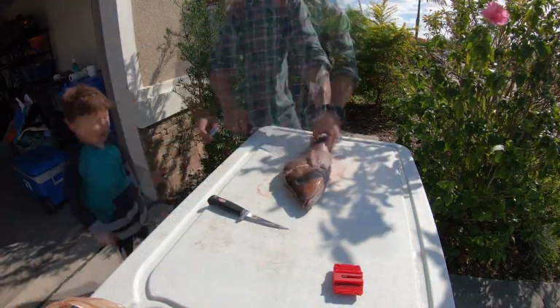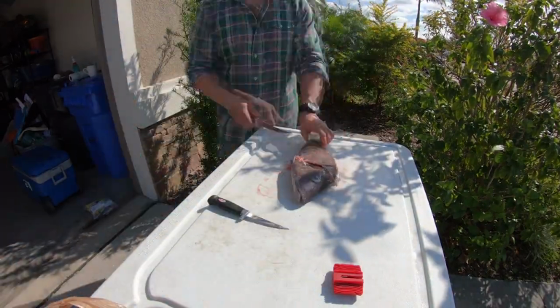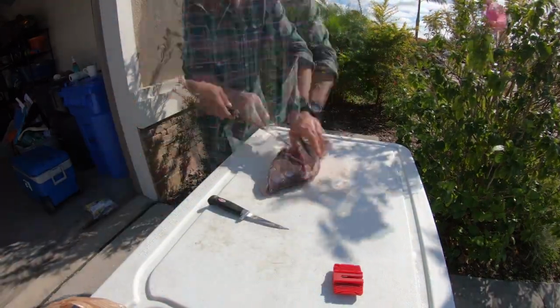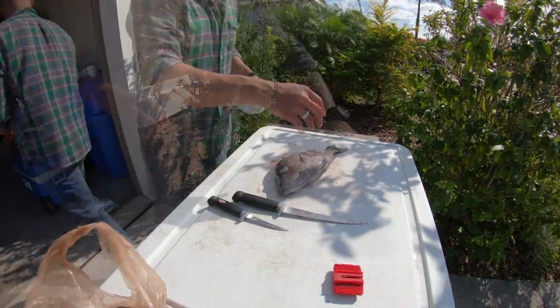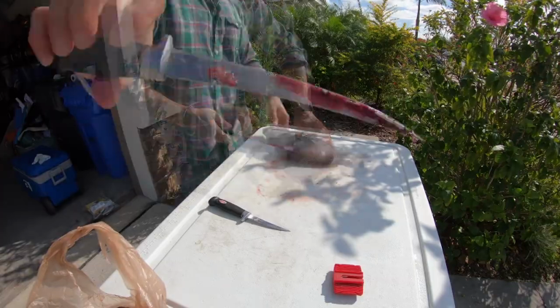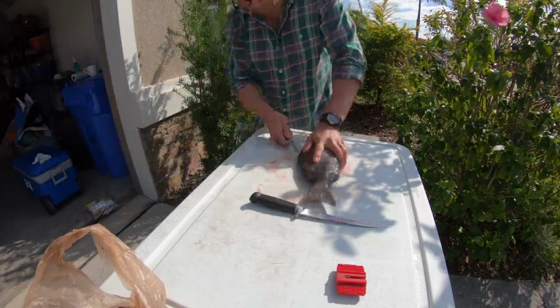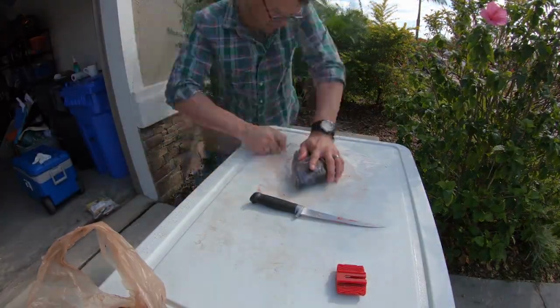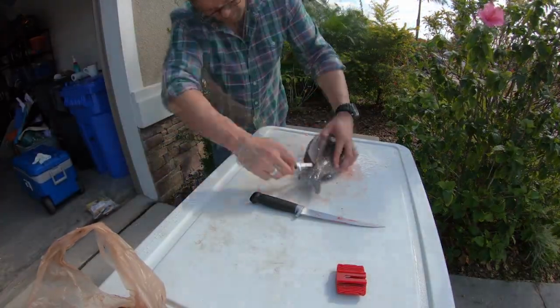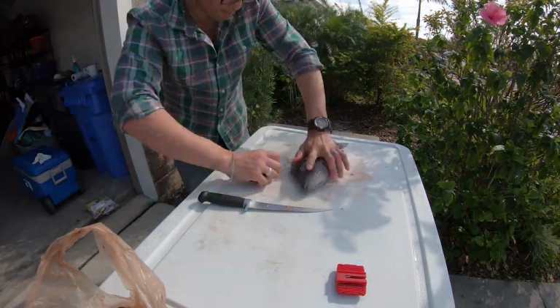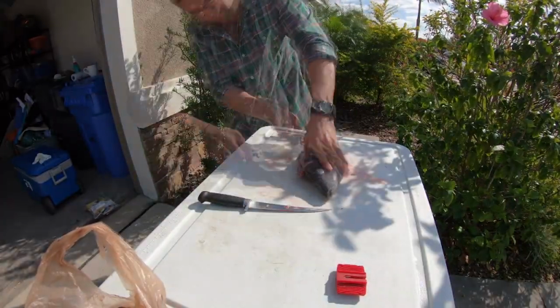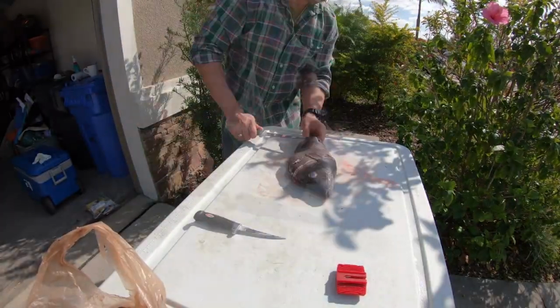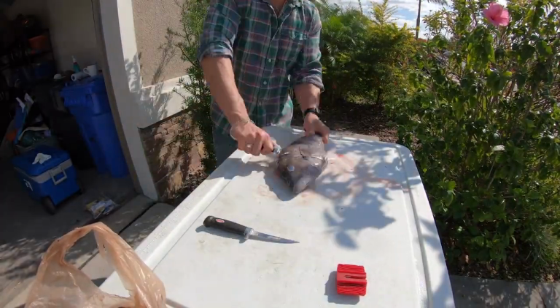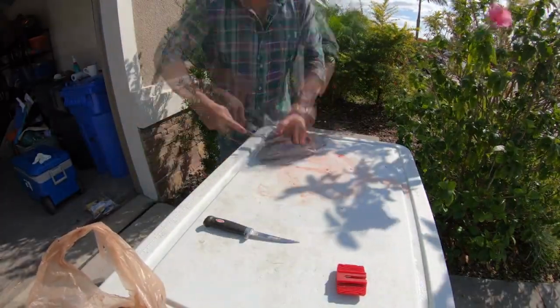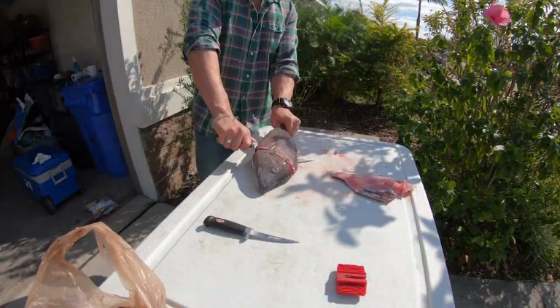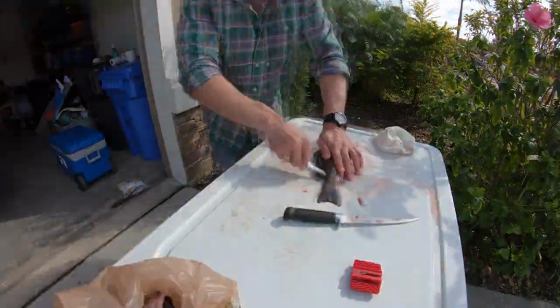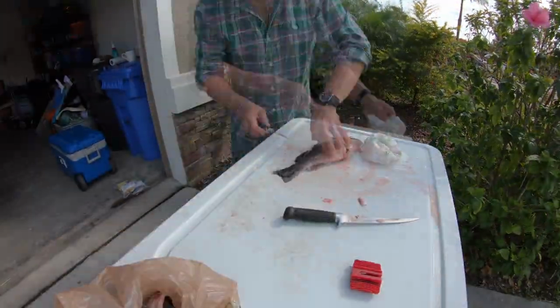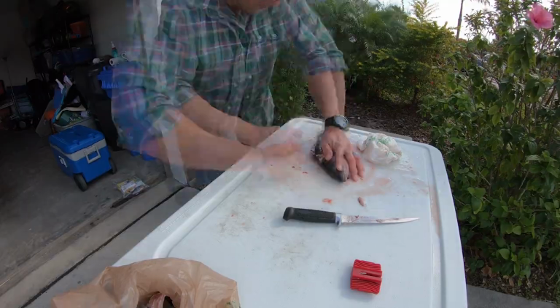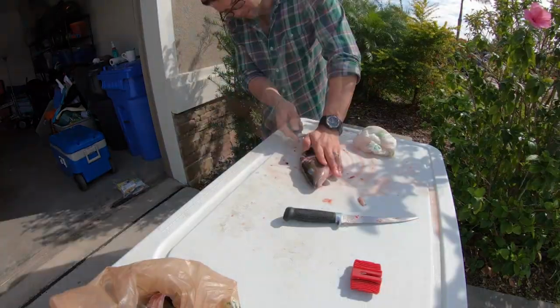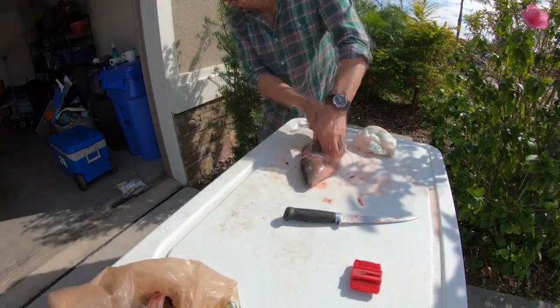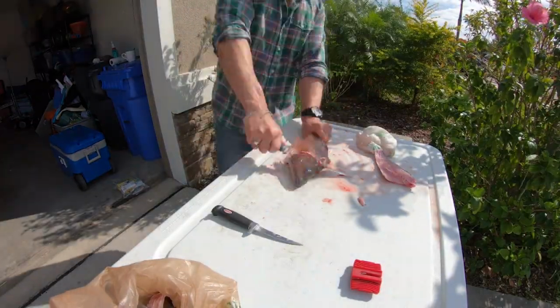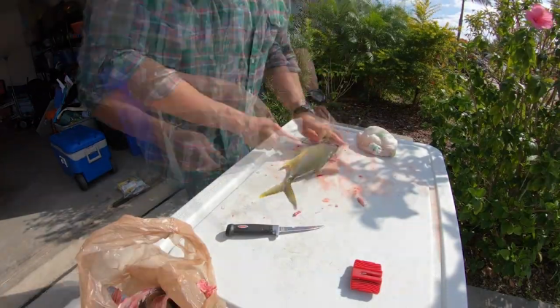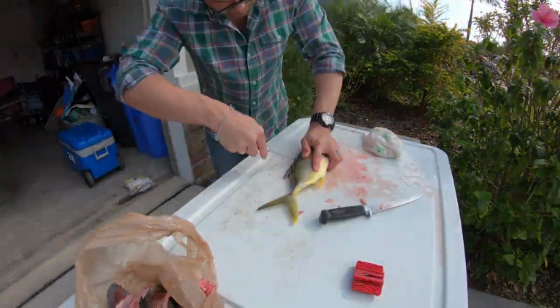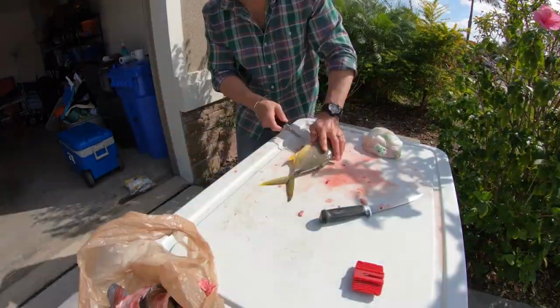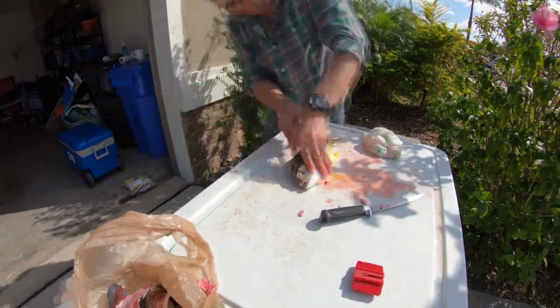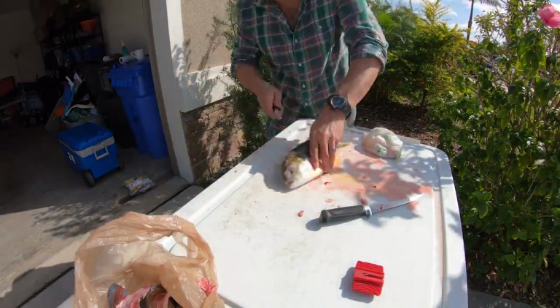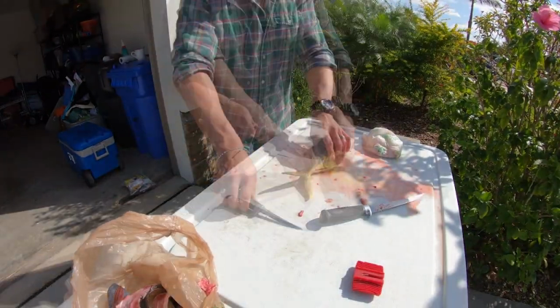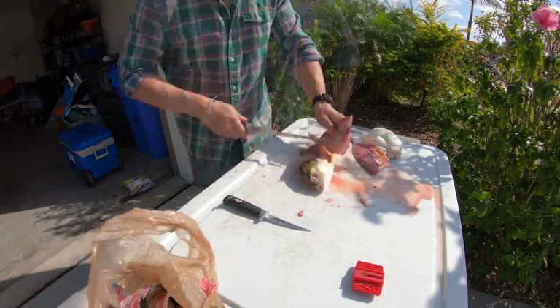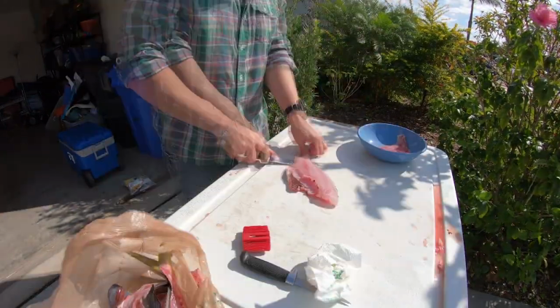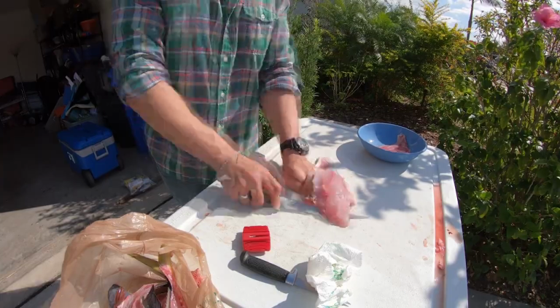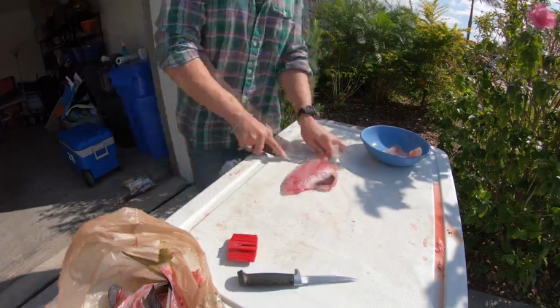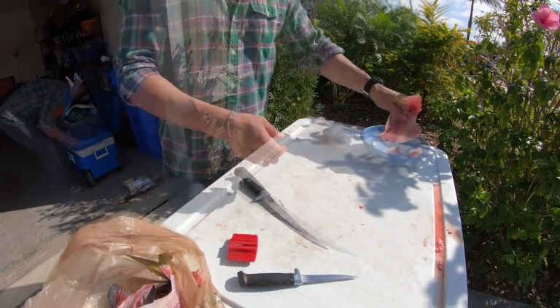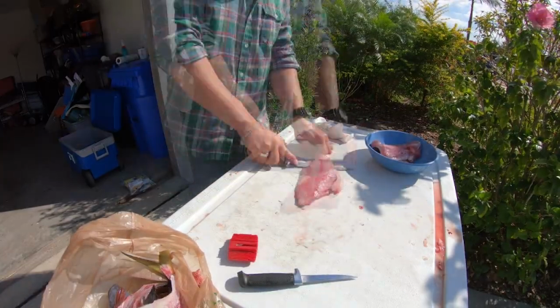So yesterday we had the Ray Odor 2020 Spearfishing Classic. I took a little bit of fish home from that. The kids wanted to go outside, so we're going to do the preparation for this video outside.